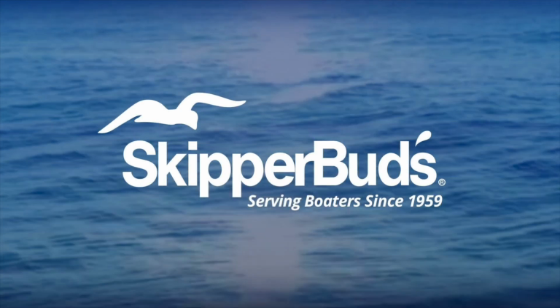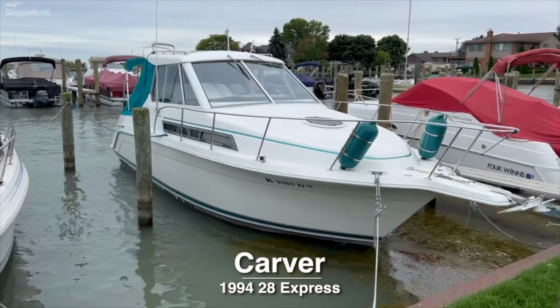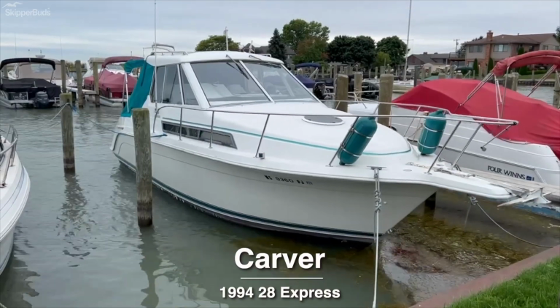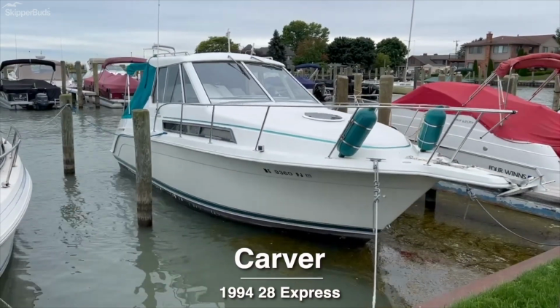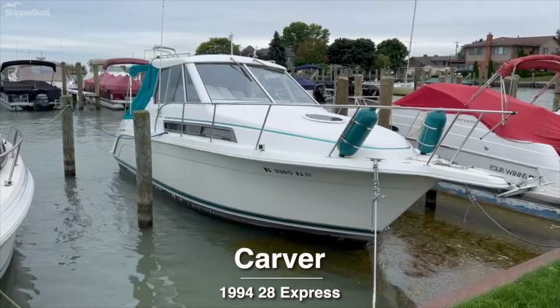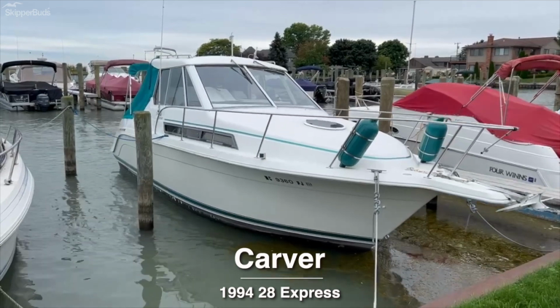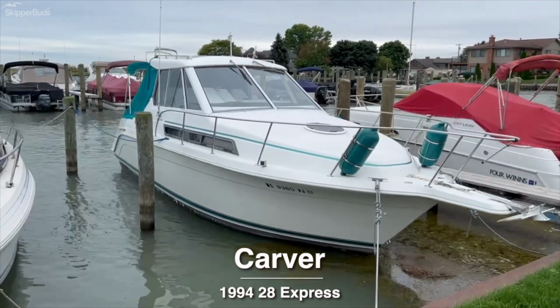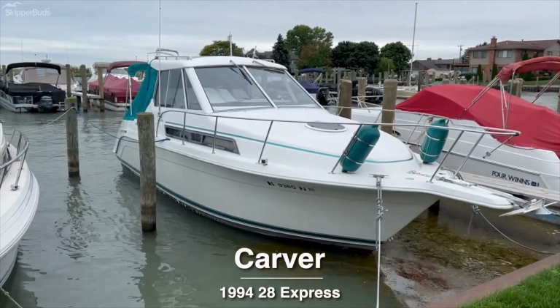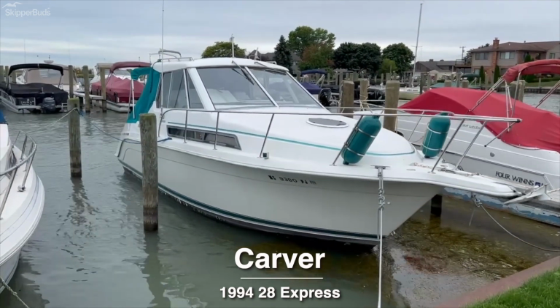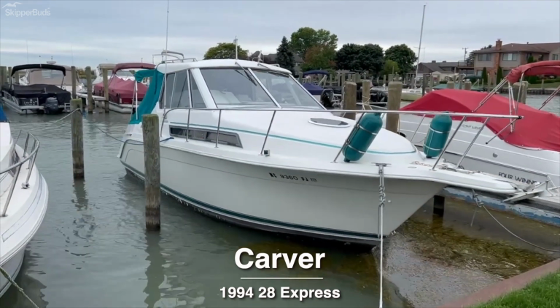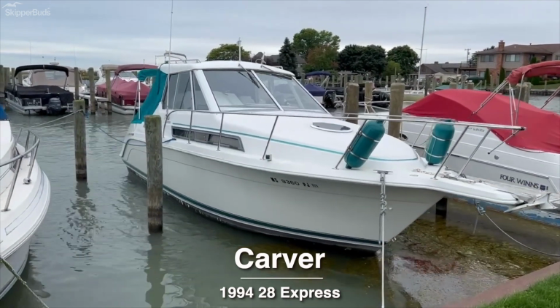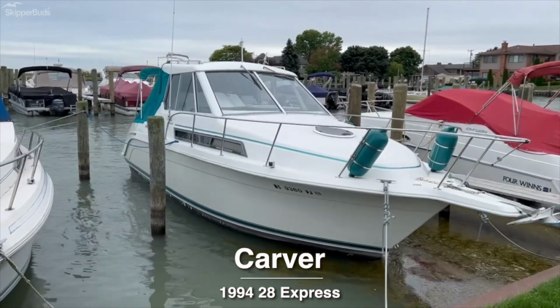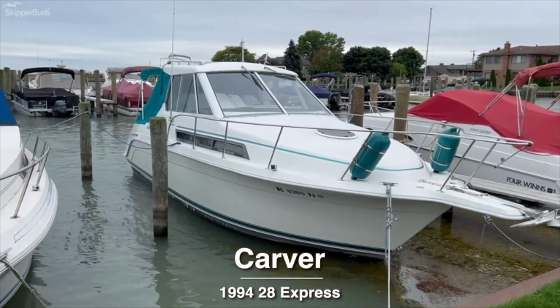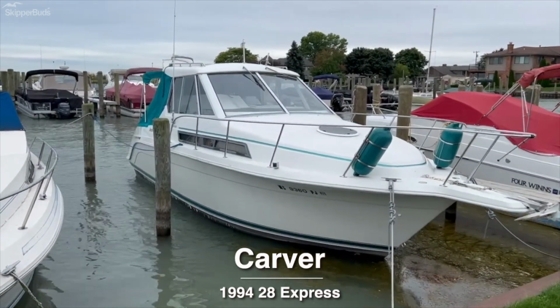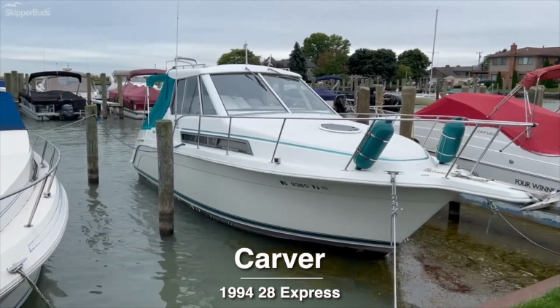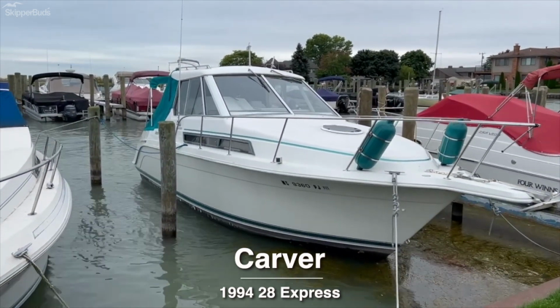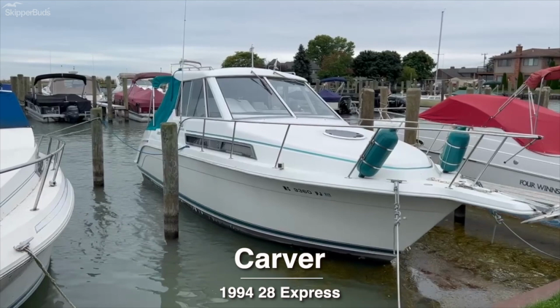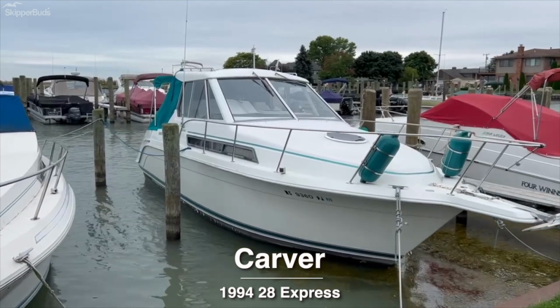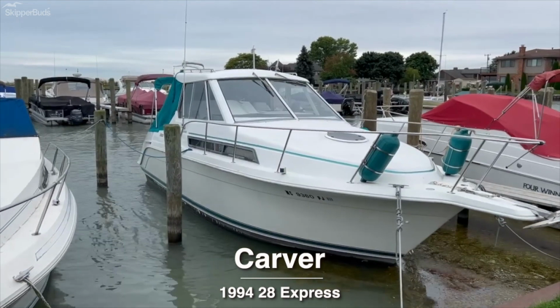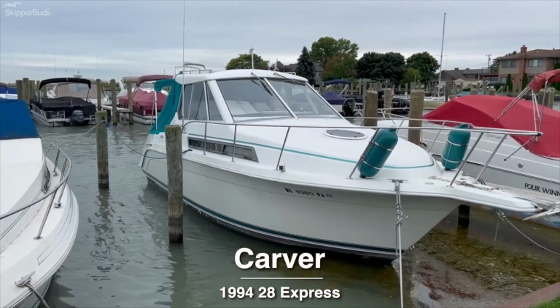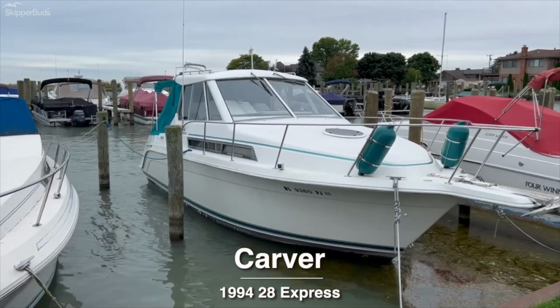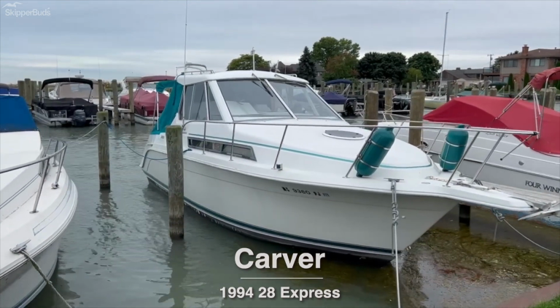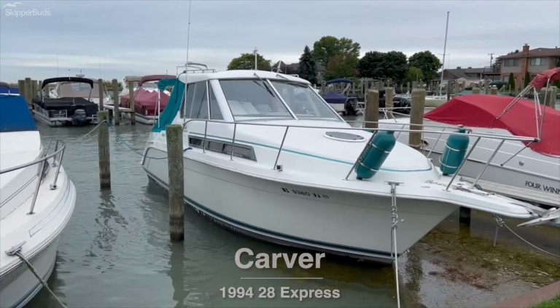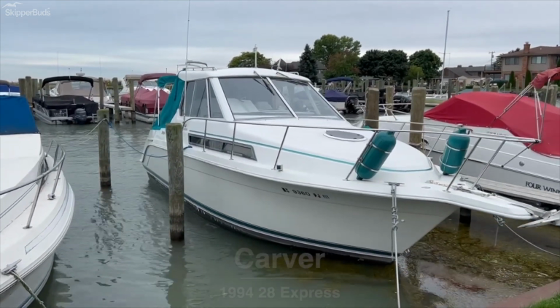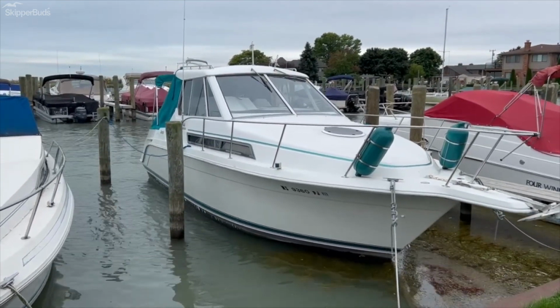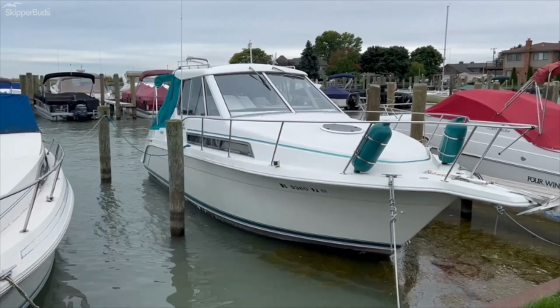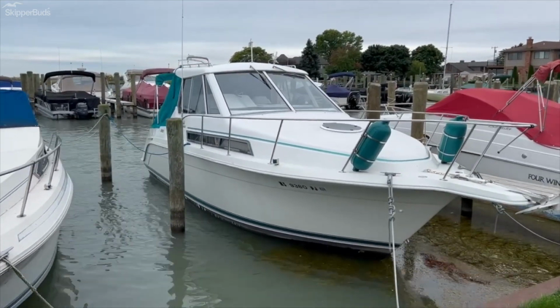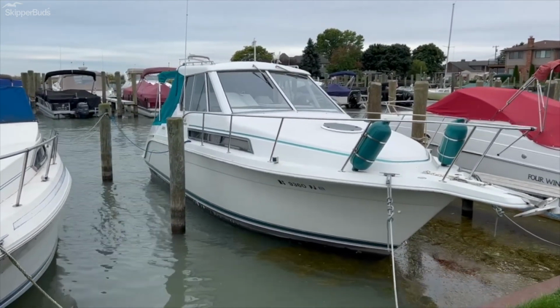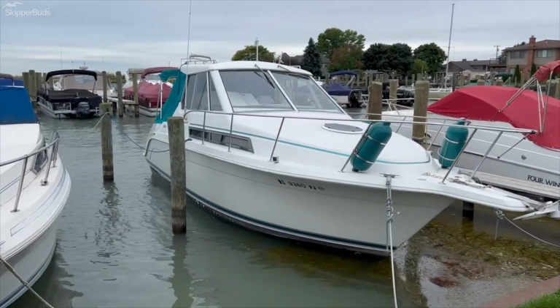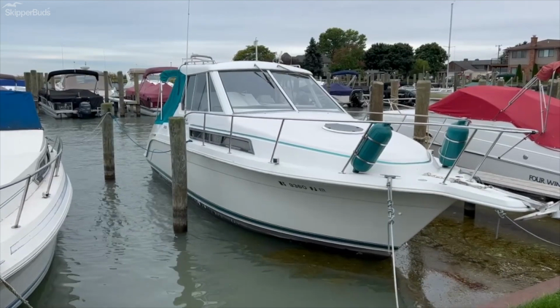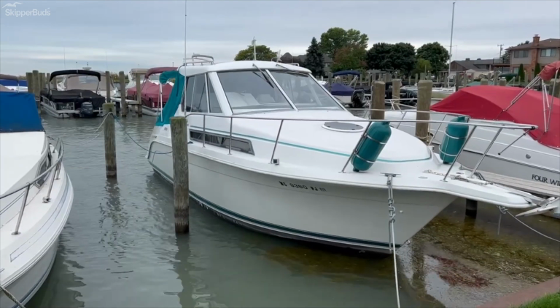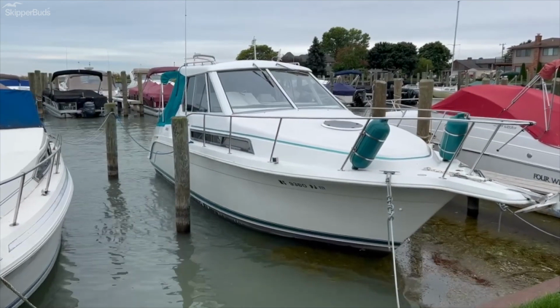Here we have a 1994 Carver 28 Express. Unique in the fact it came from the factory with the optional hardtop, so they call the boat the 28 hardtop.